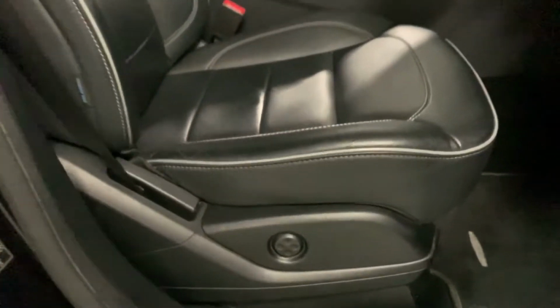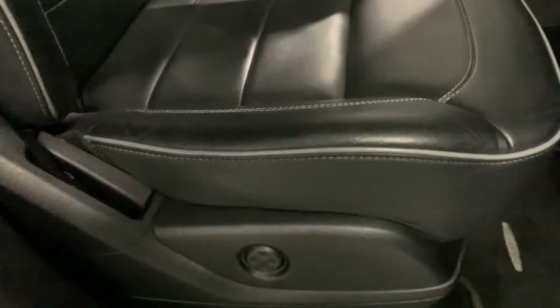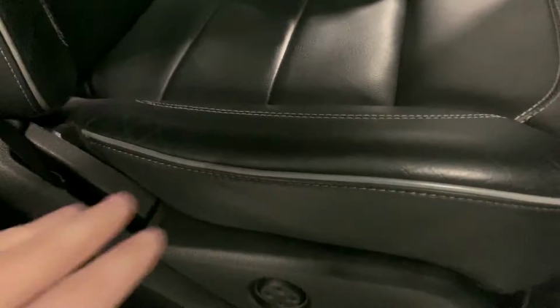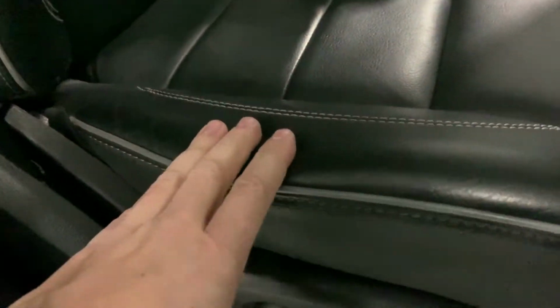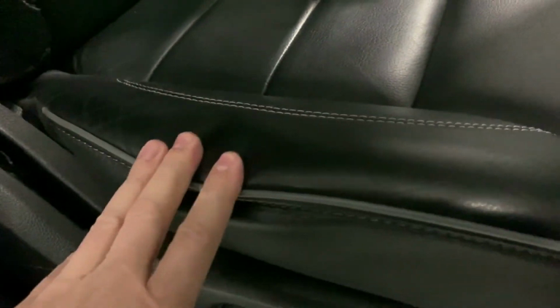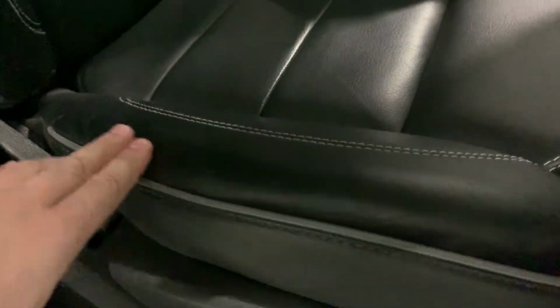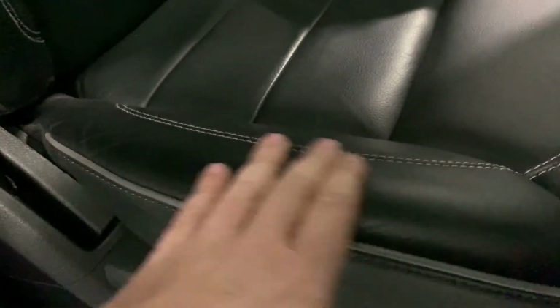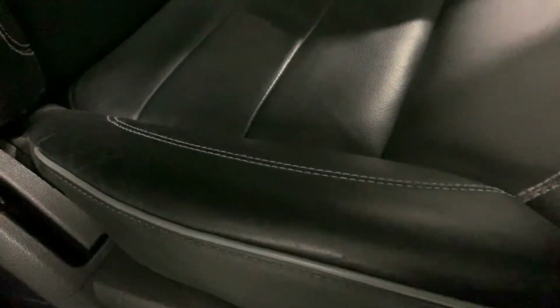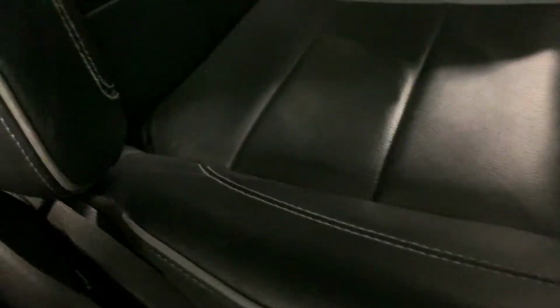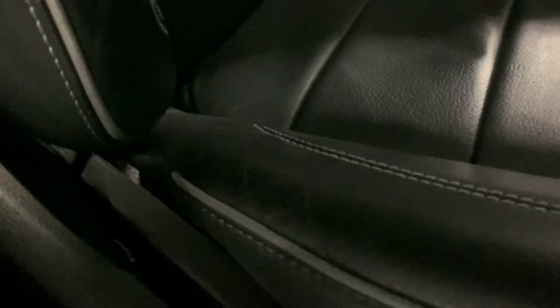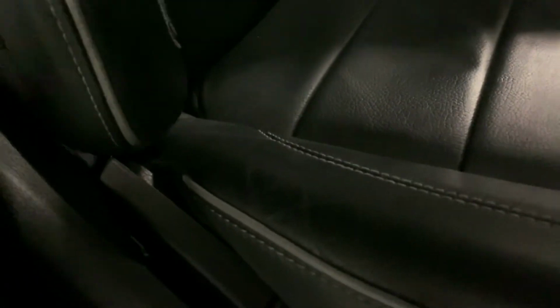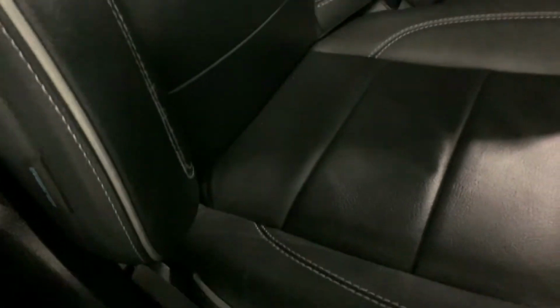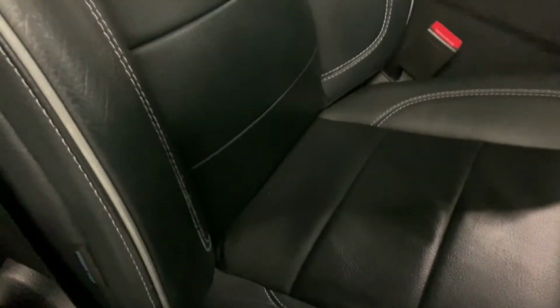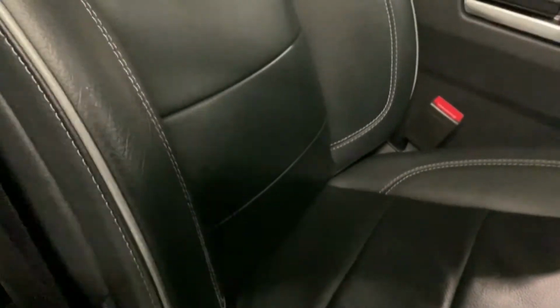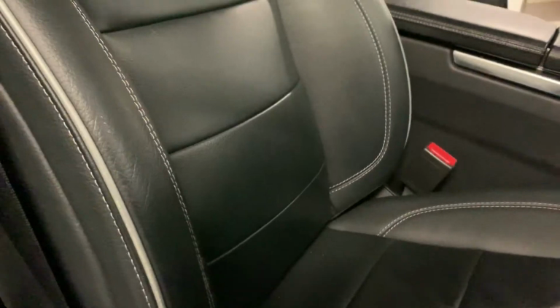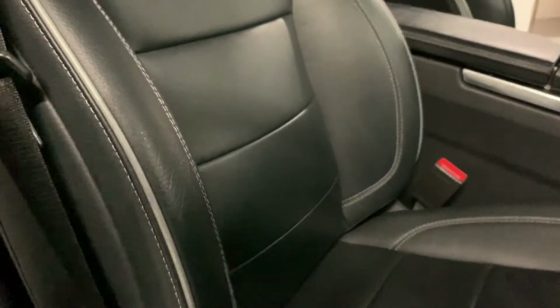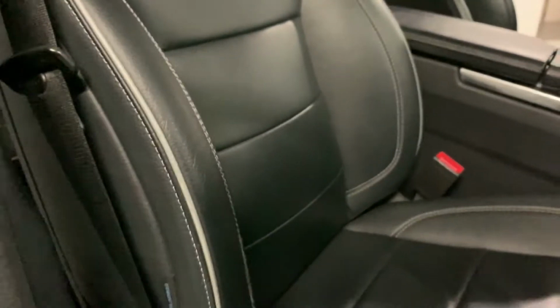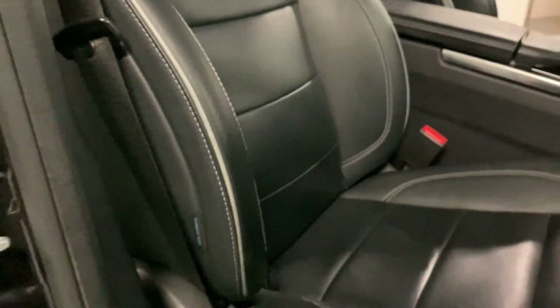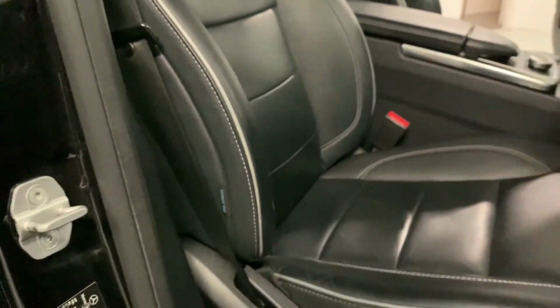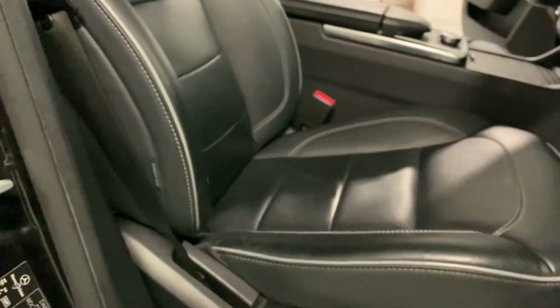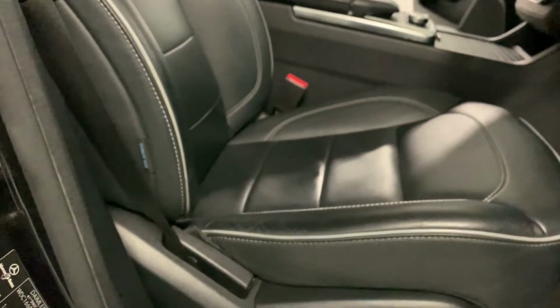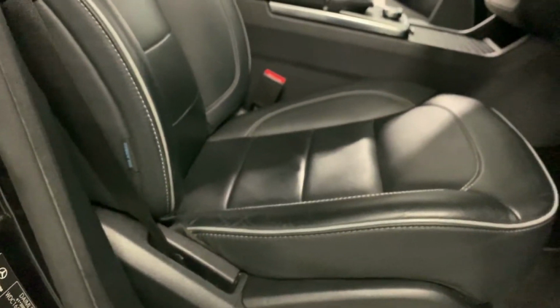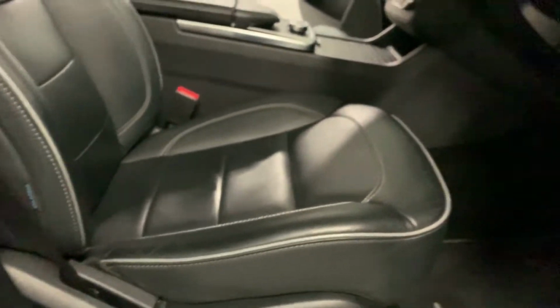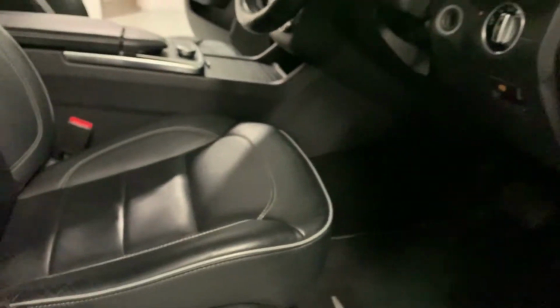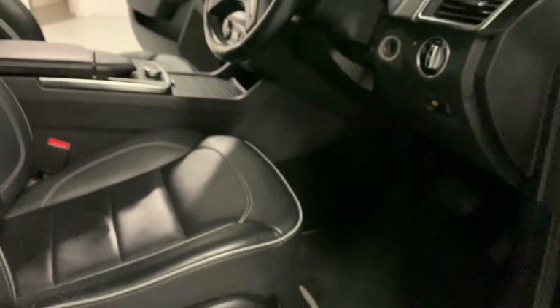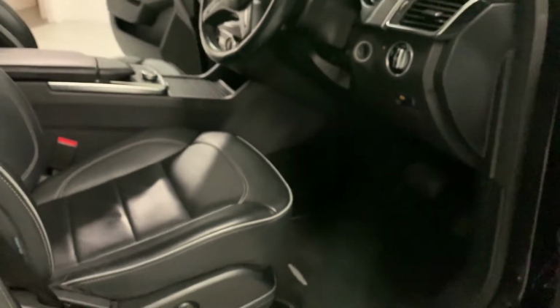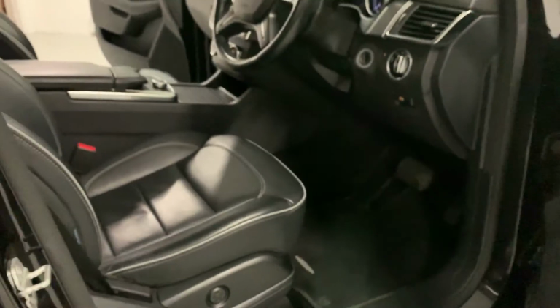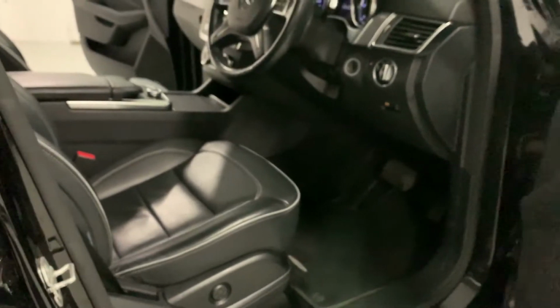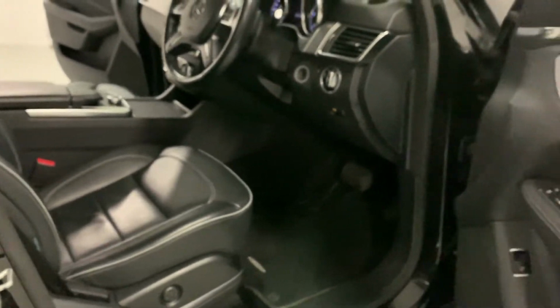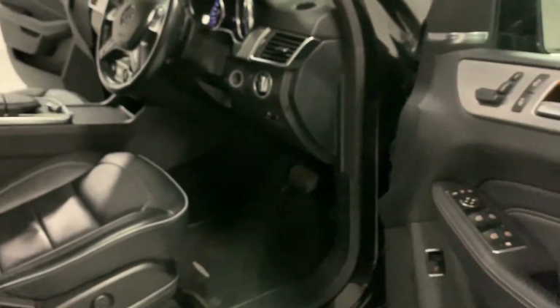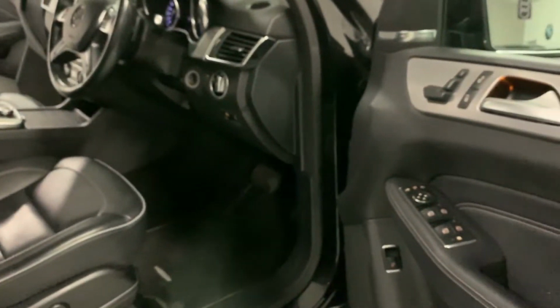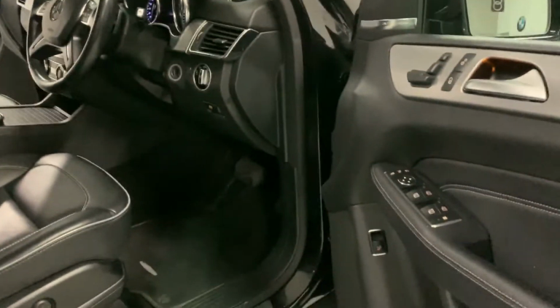Now onto the driver's seat bolster — as you can see, minimal signs of wear. In fact, honestly, no signs of wear really. It's in really lovely condition.